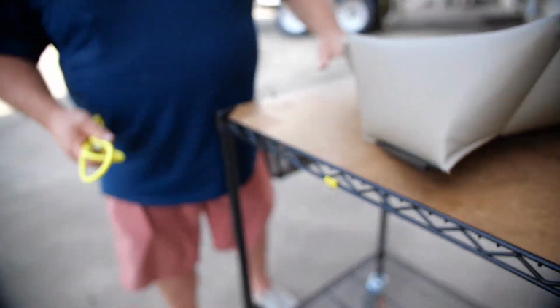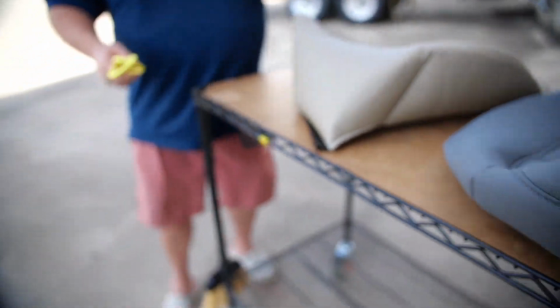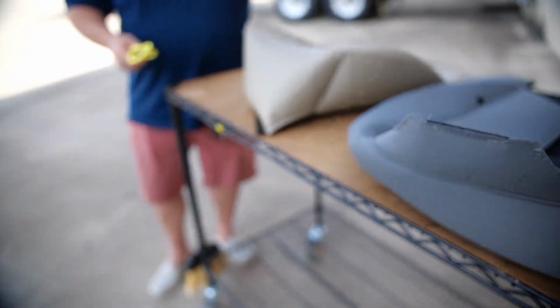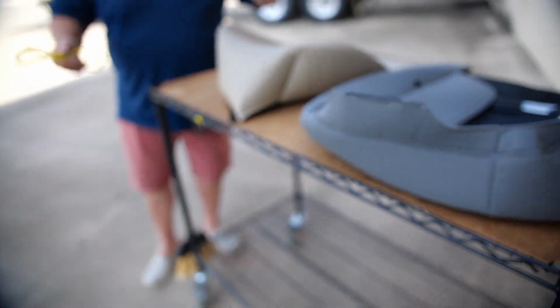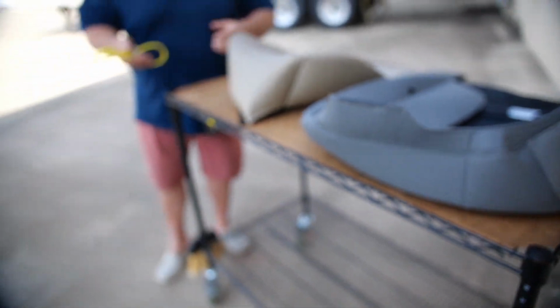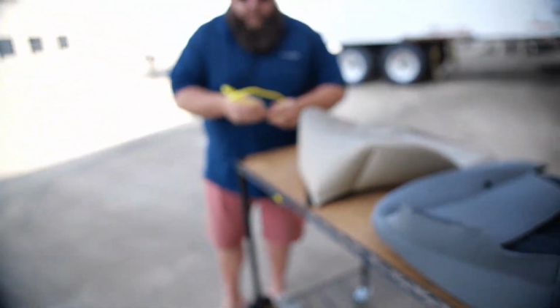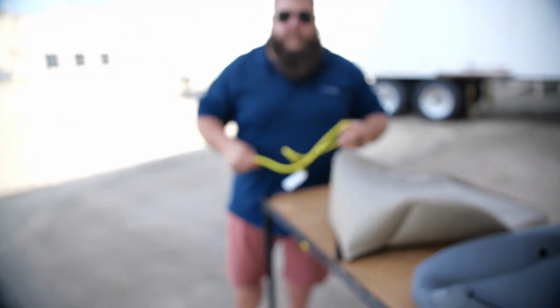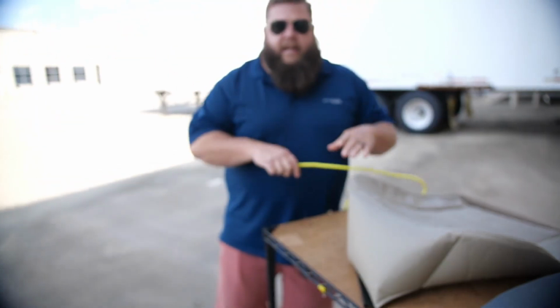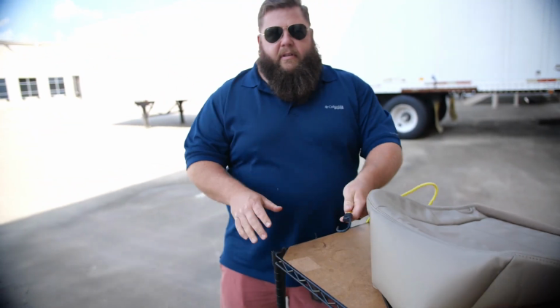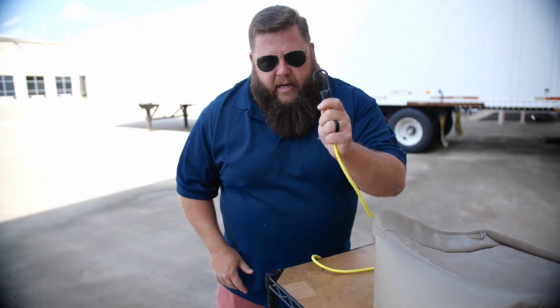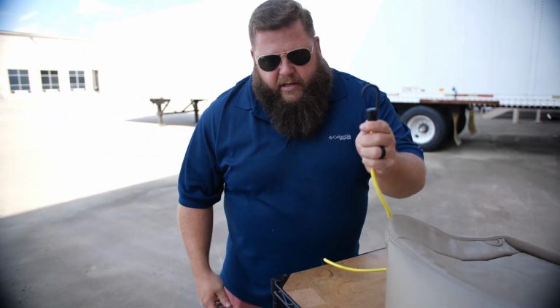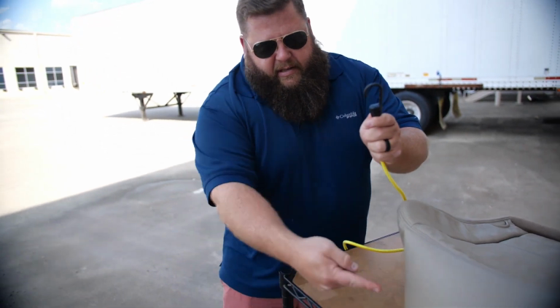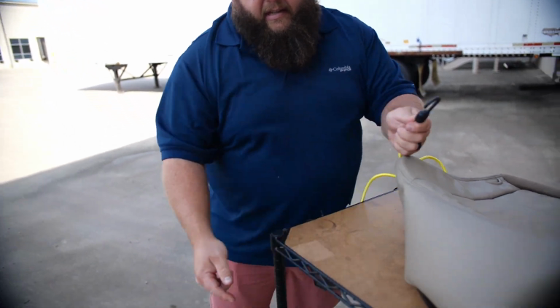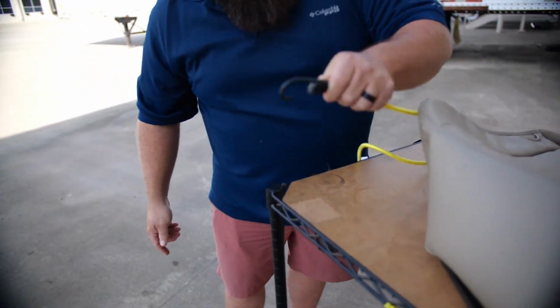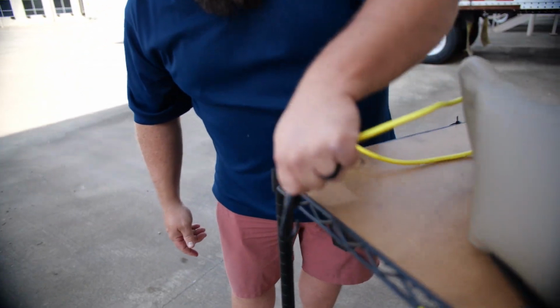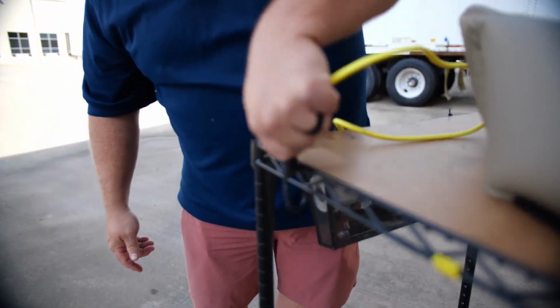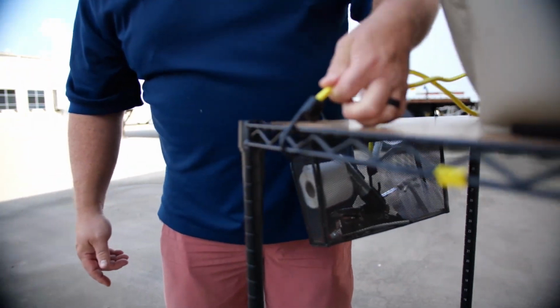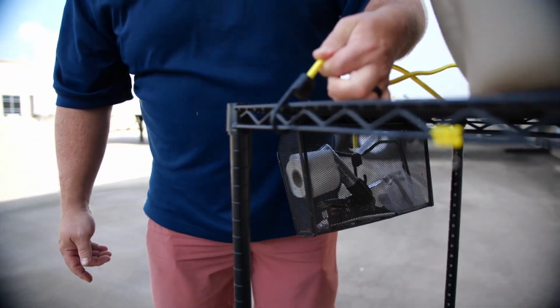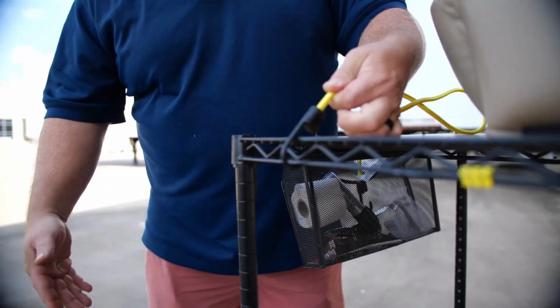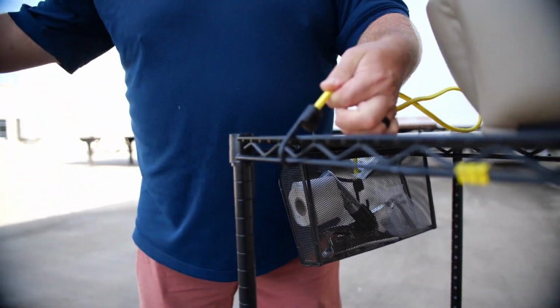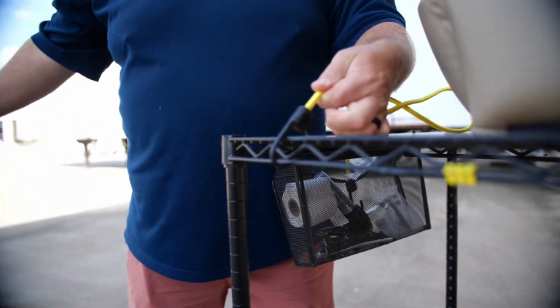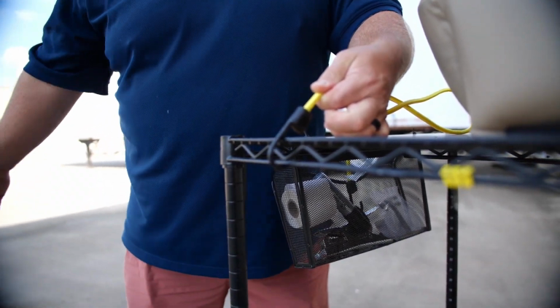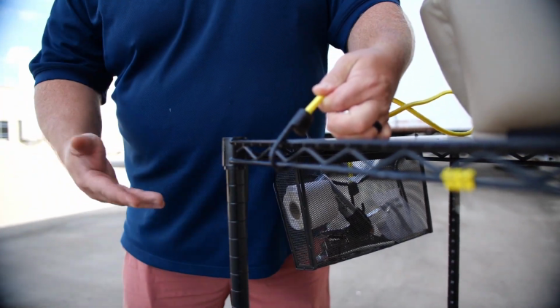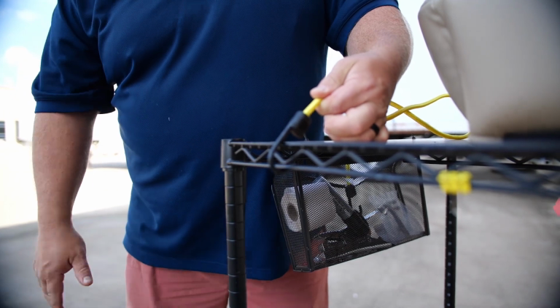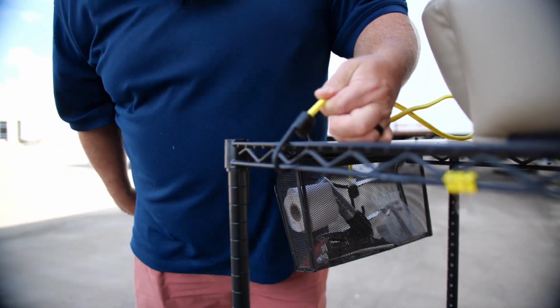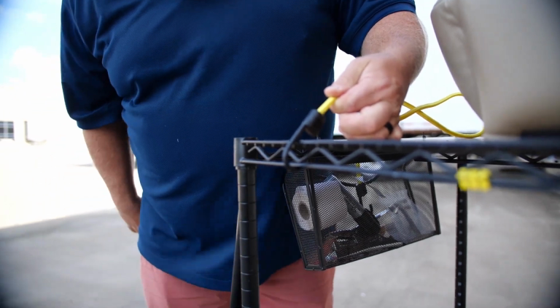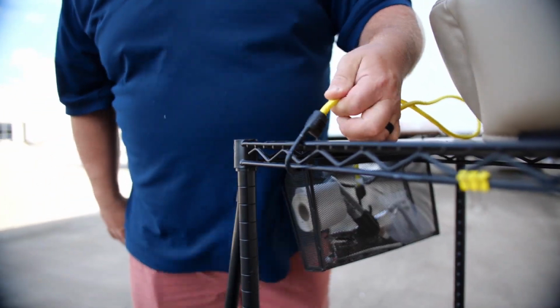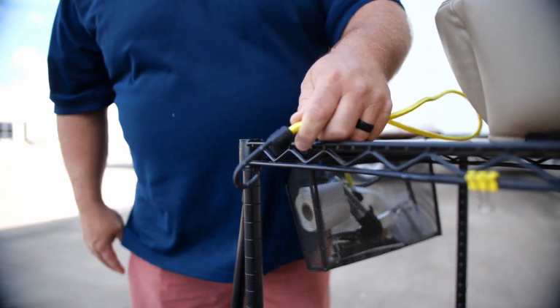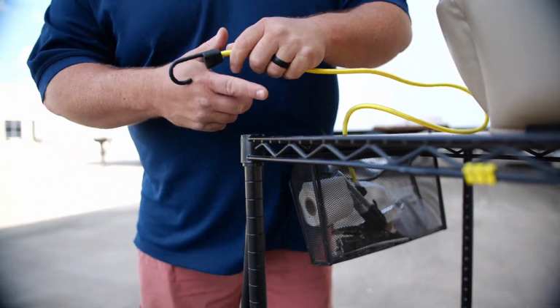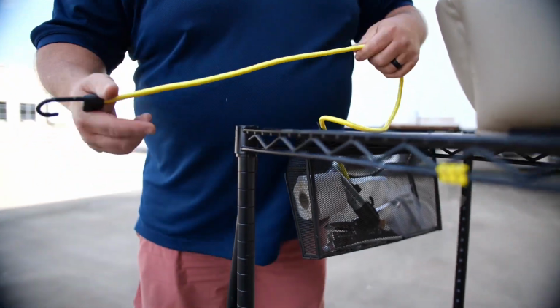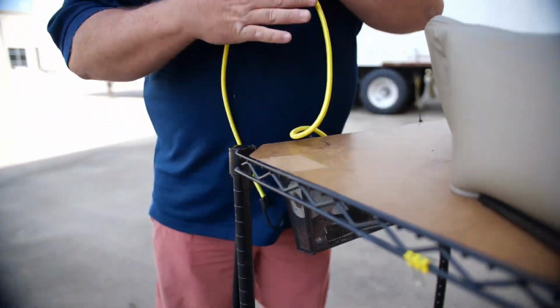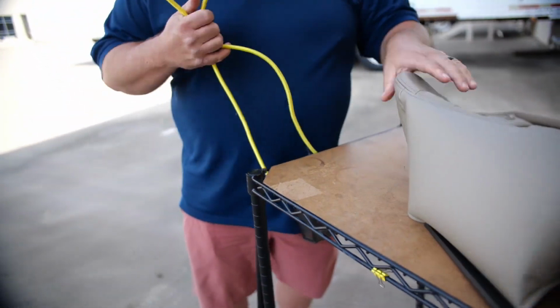Just like a bungee cord or a ratchet strap — here's the hook, just like that. I want to hook it on here, you hook it on. Very straightforward, very easy to wrap your head around, very, very easy.